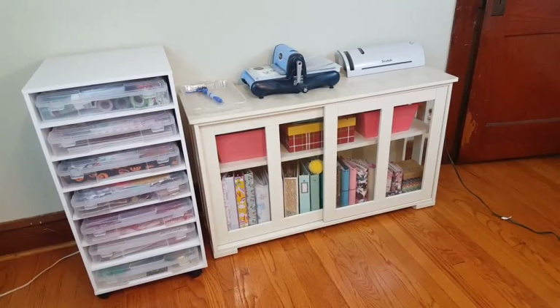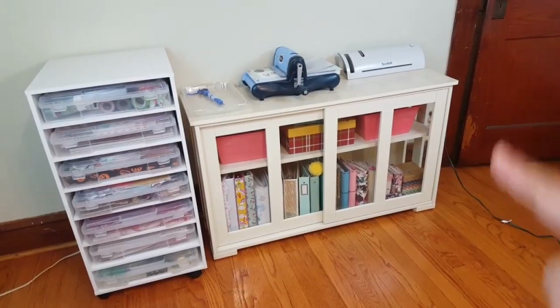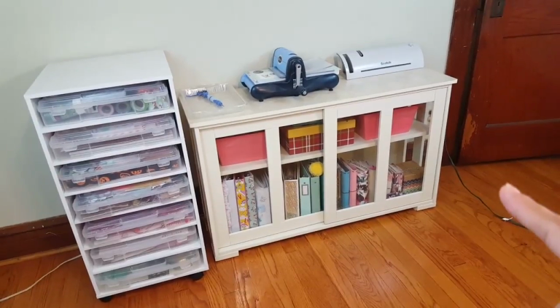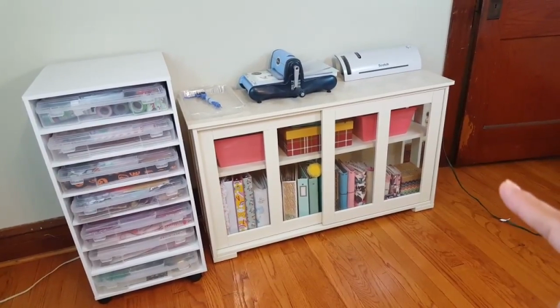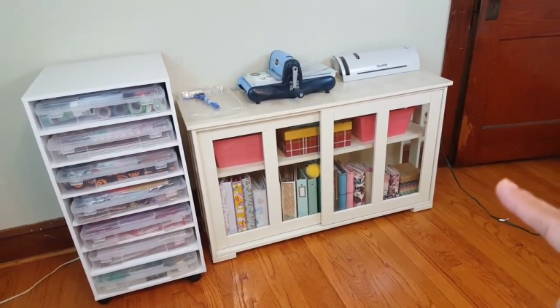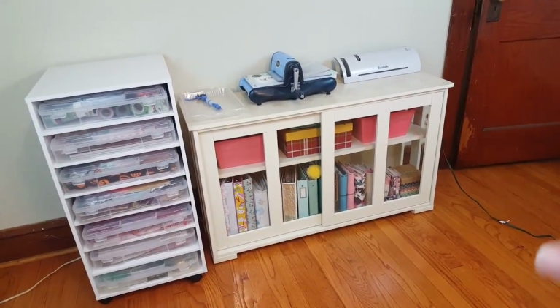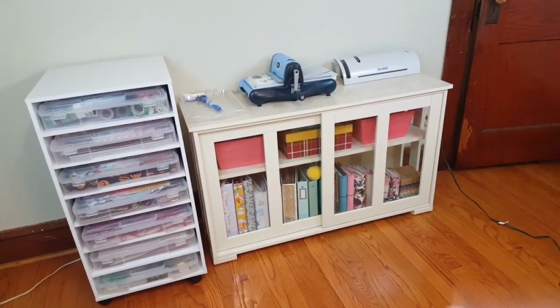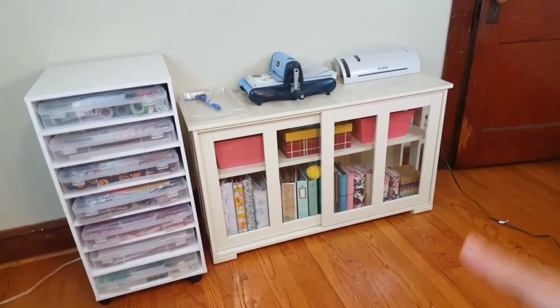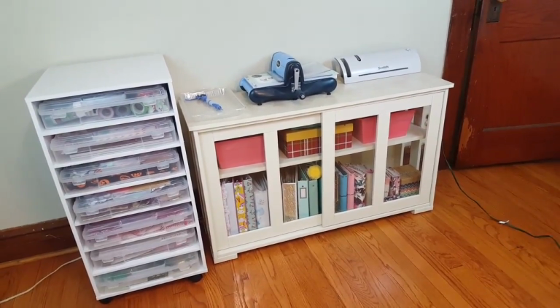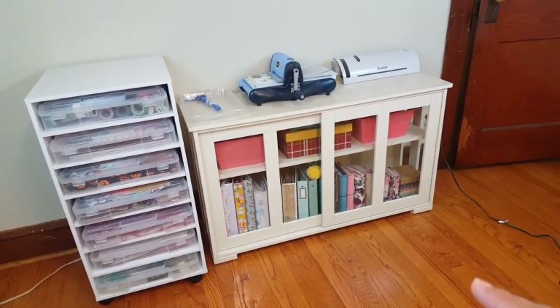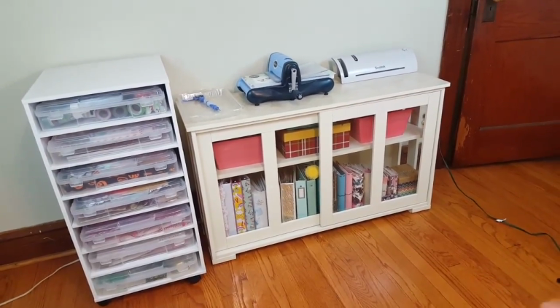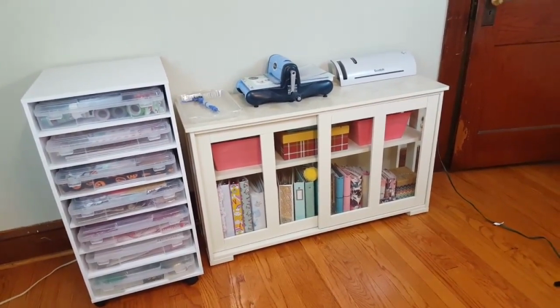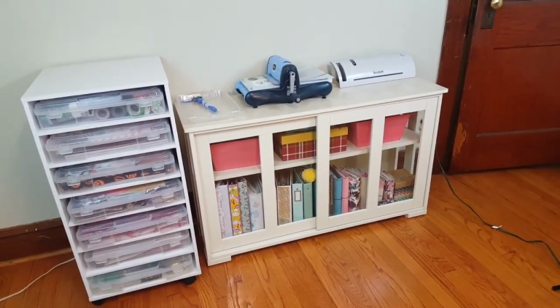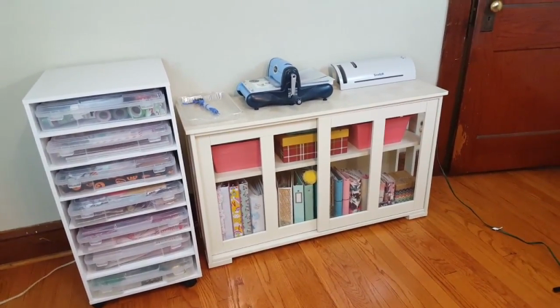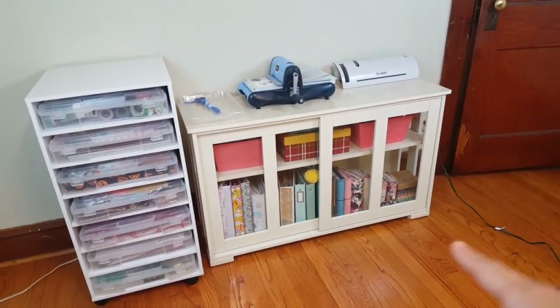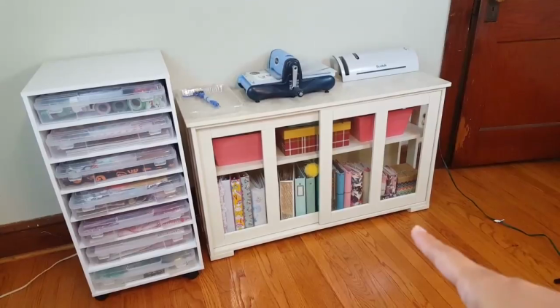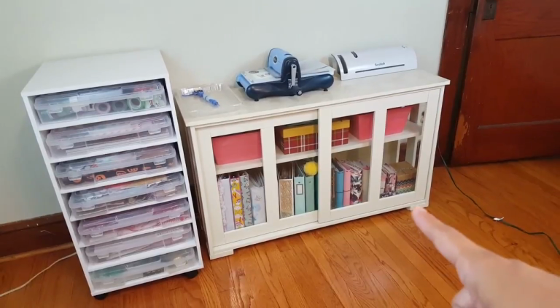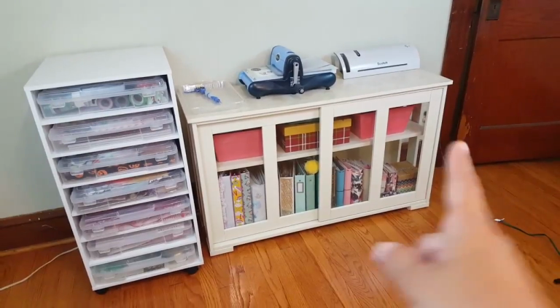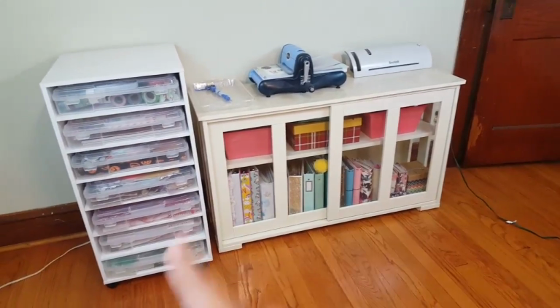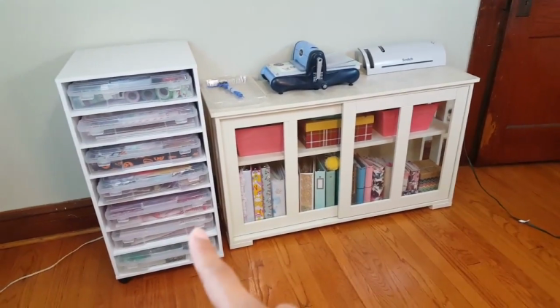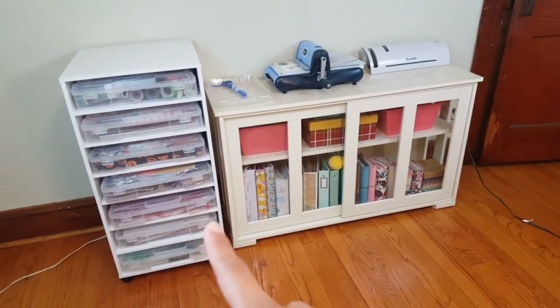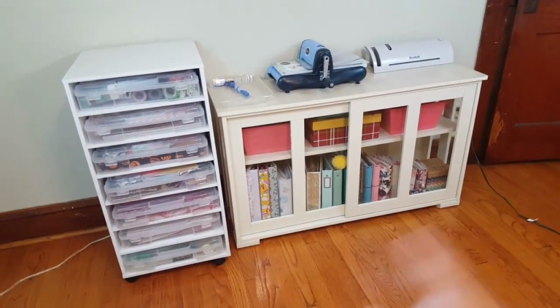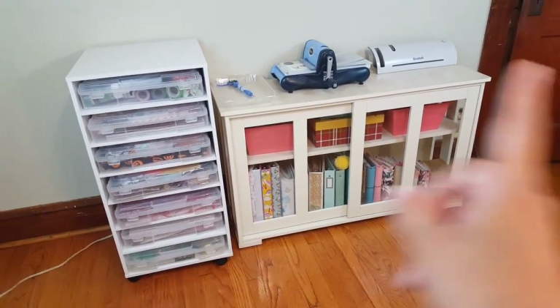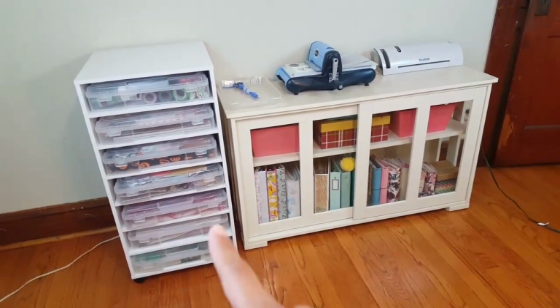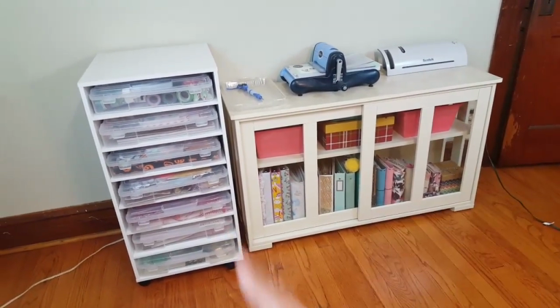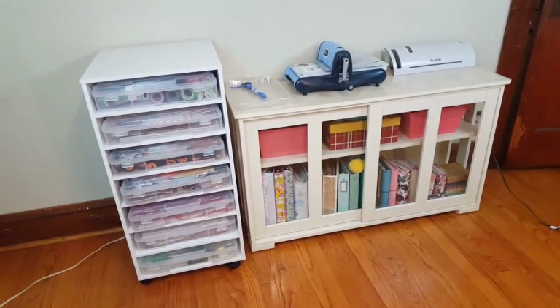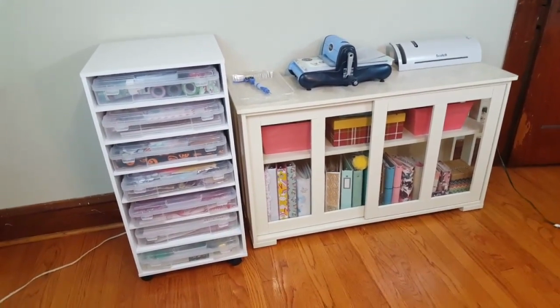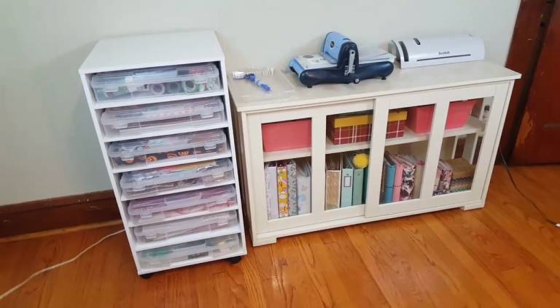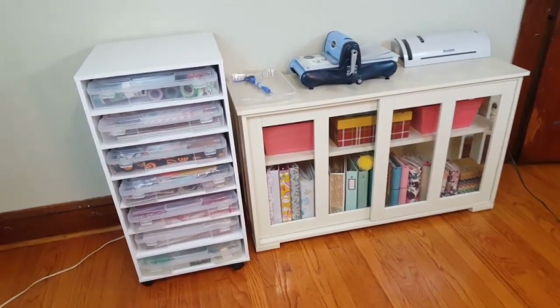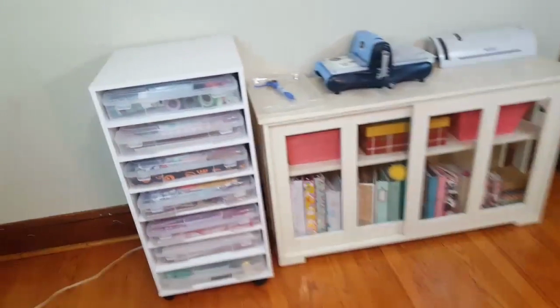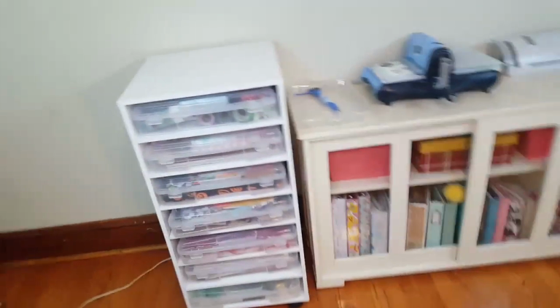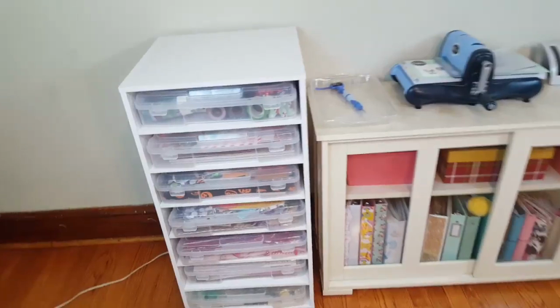I'm going to show you guys this area right here — this is my area that's in the dining room, the second part. I have my Walmart unit right there and then my Michael's unit, so we're going to go ahead and start with the Michael's one.